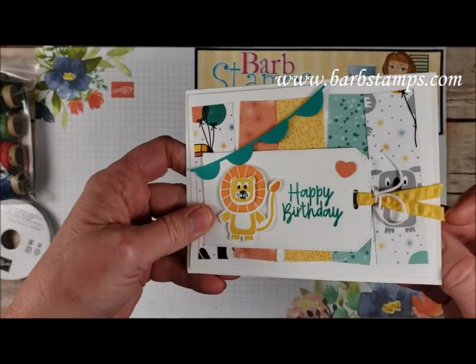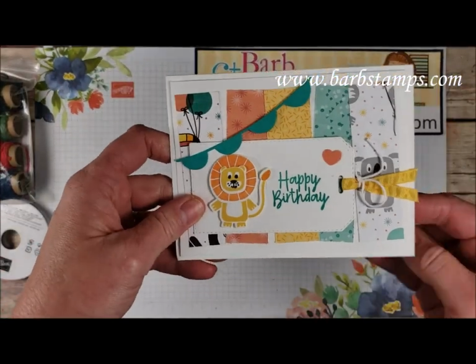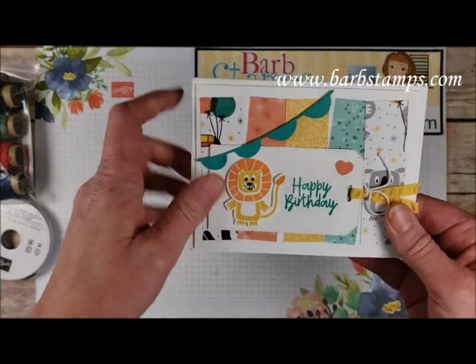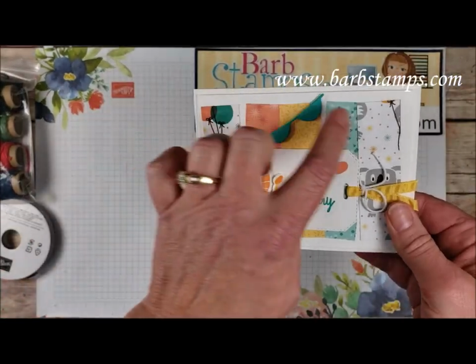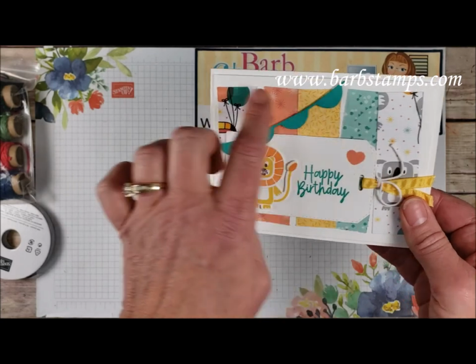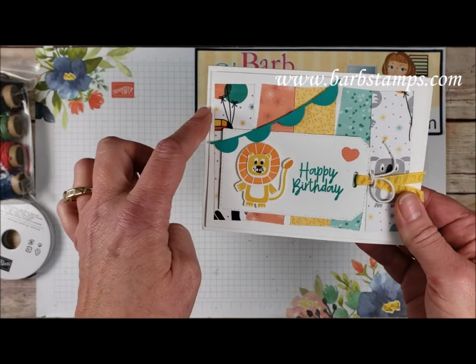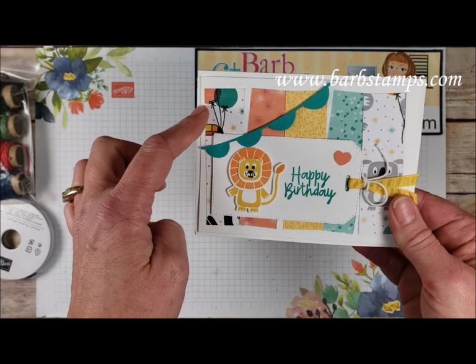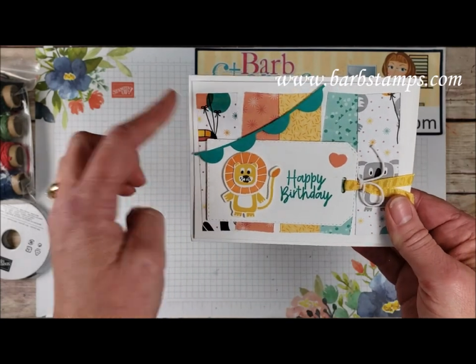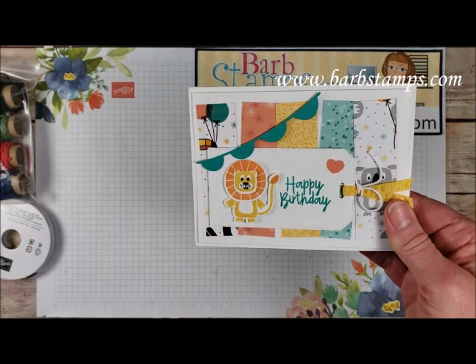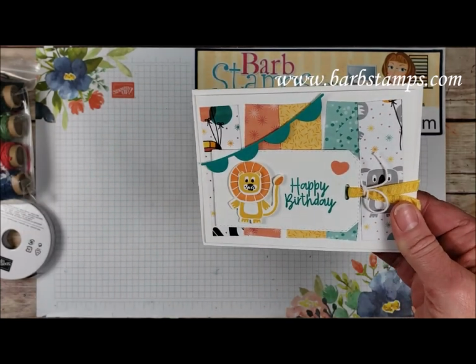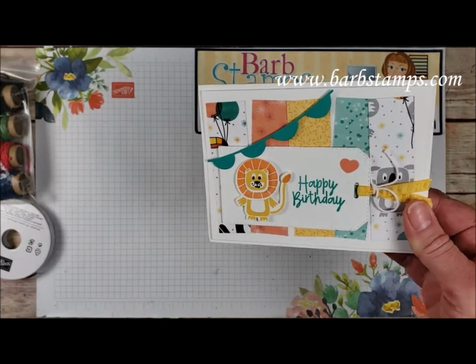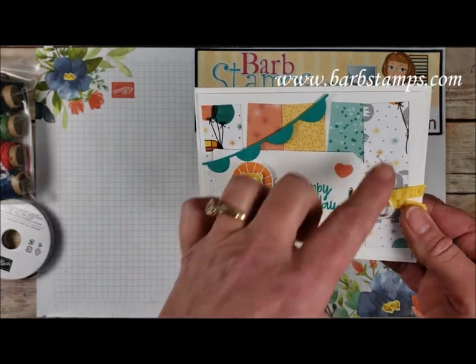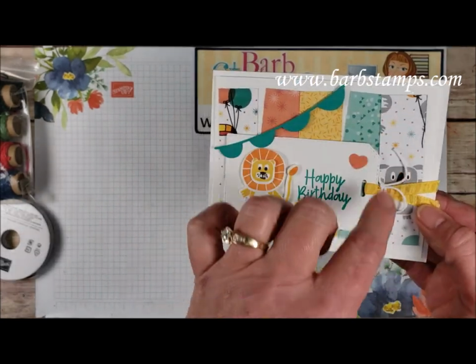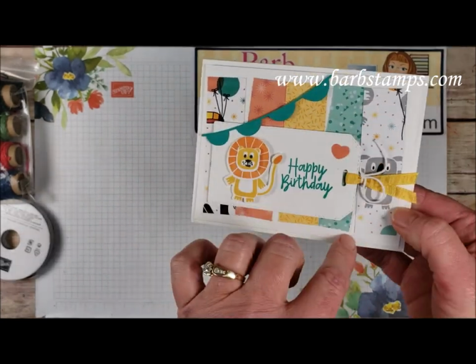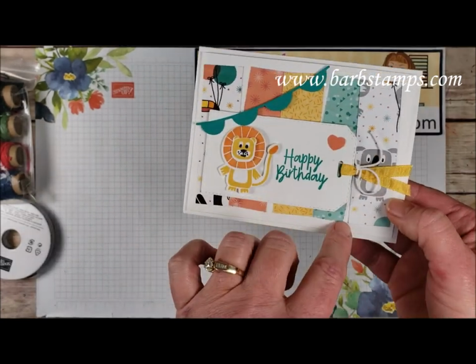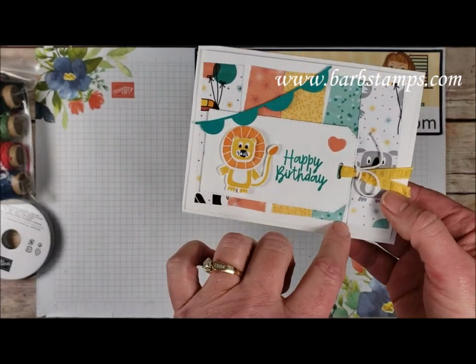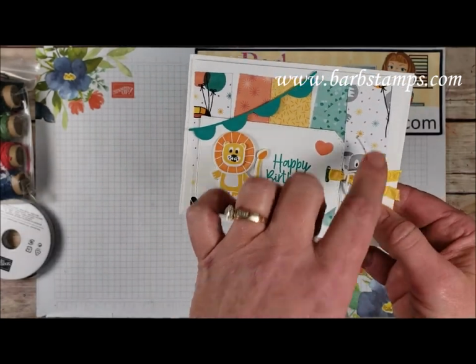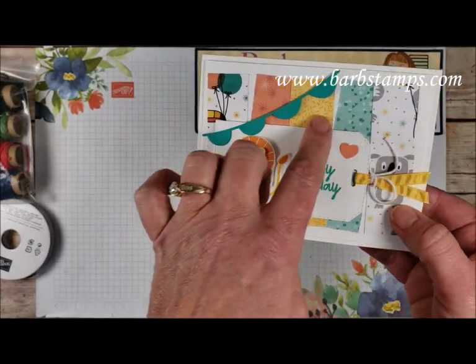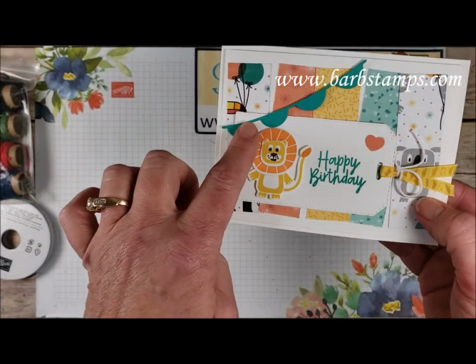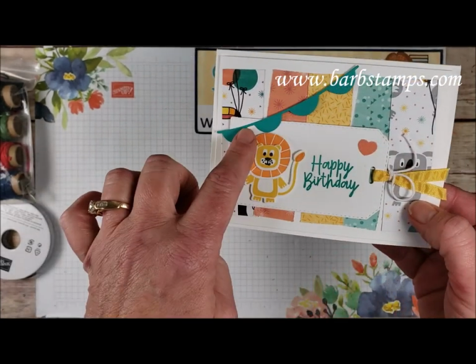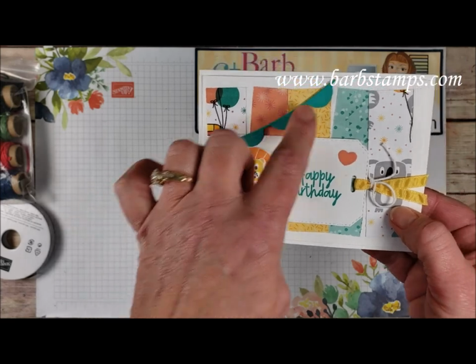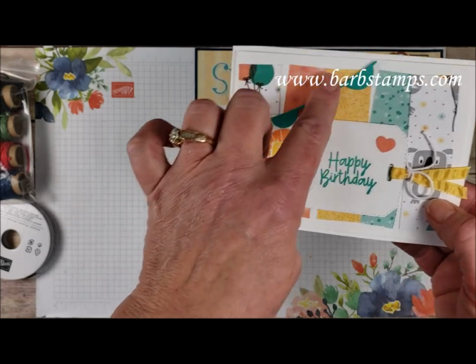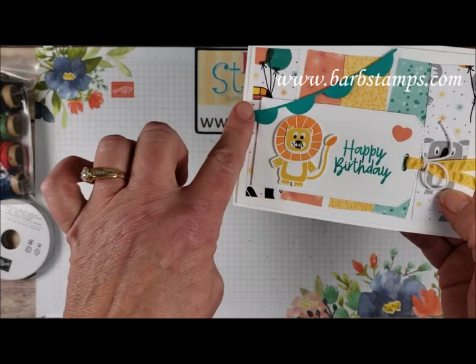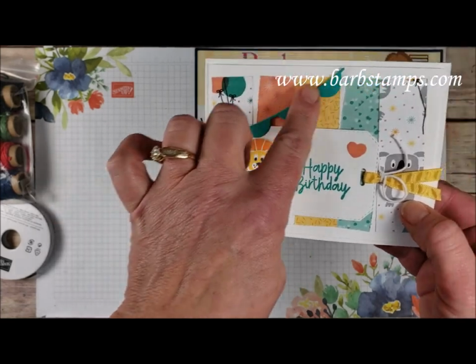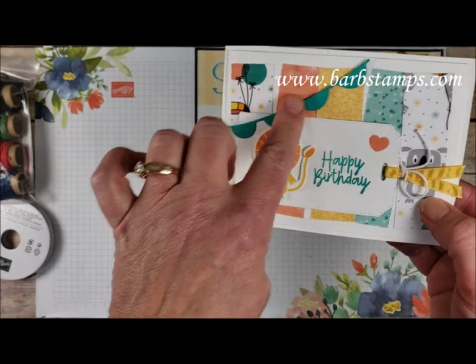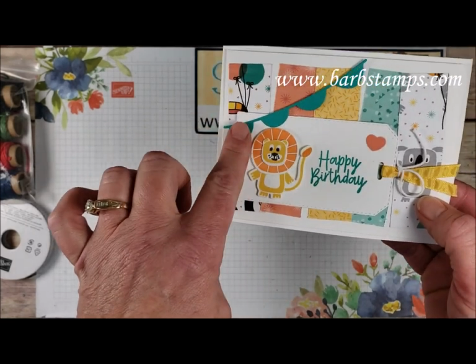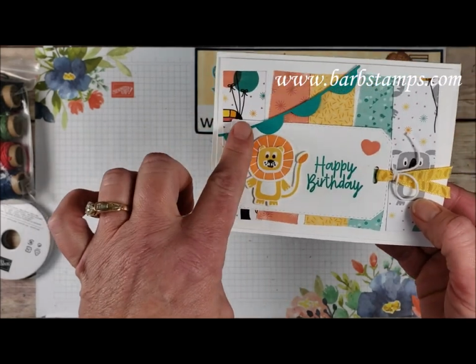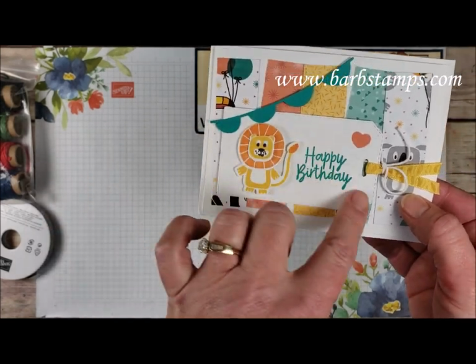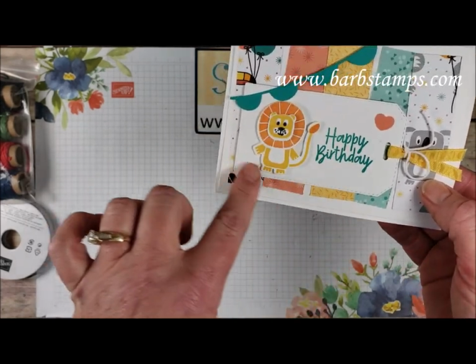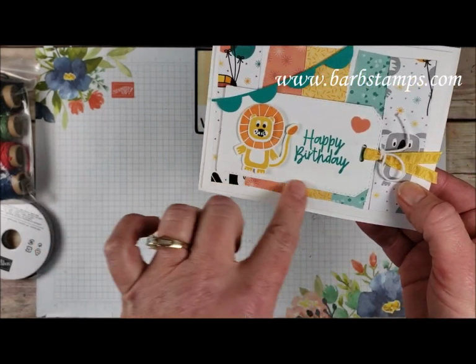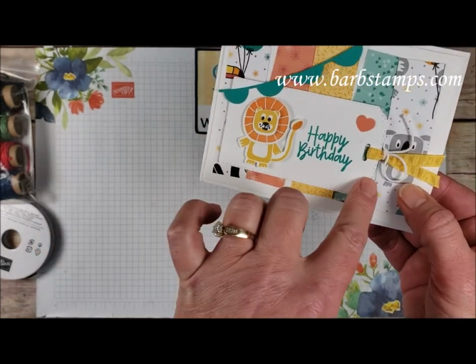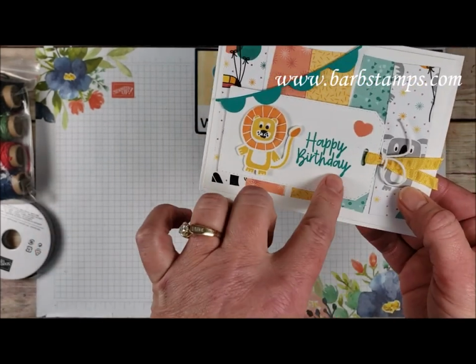This one uses multiple strips of the Designer Series paper — I think they're like one by three and three quarters. So there's a bunch of different patterns there. We have one of the banner dies across the top and that cute tag again.